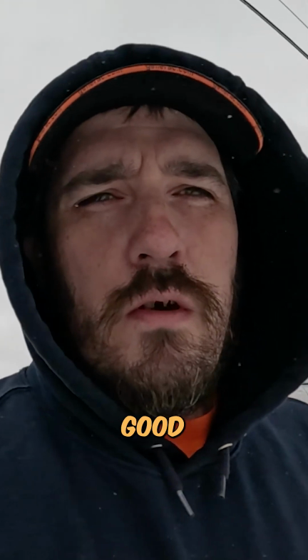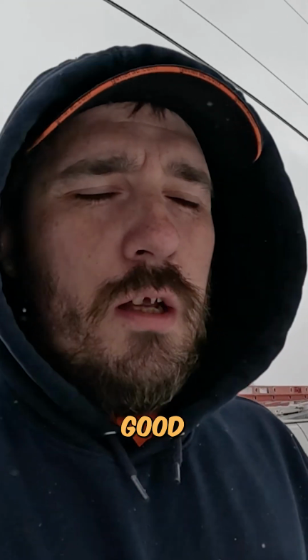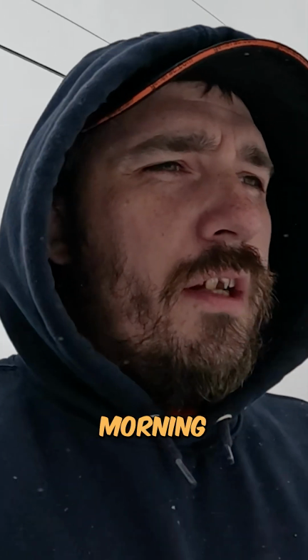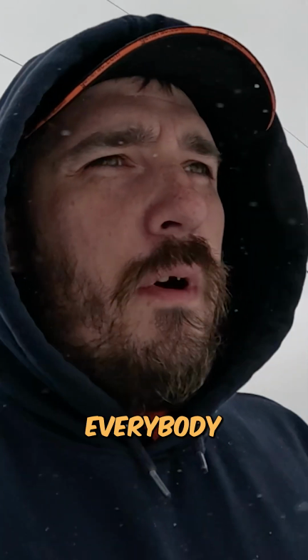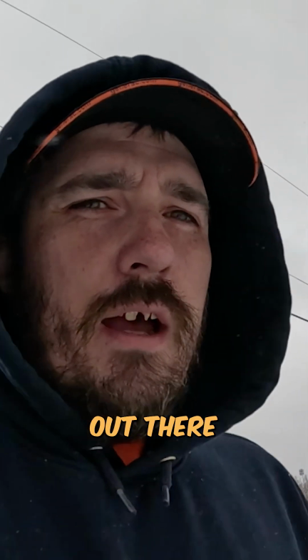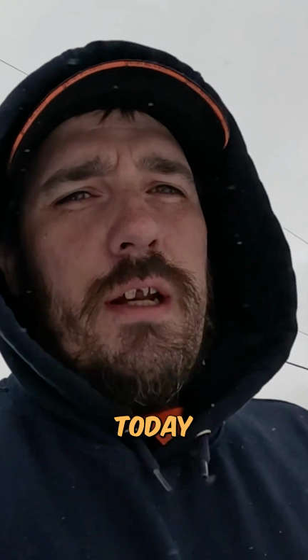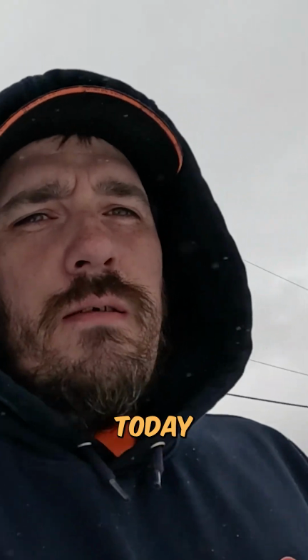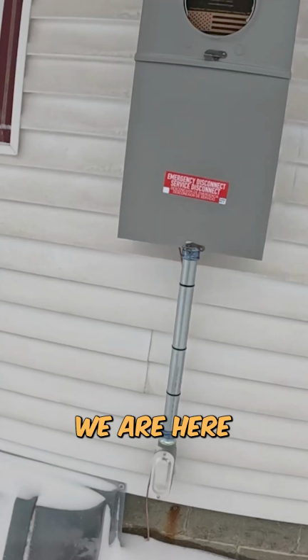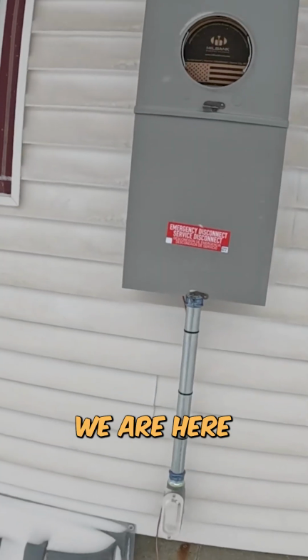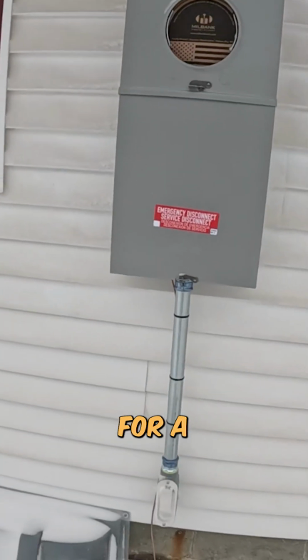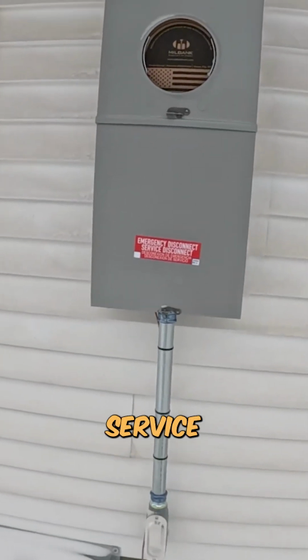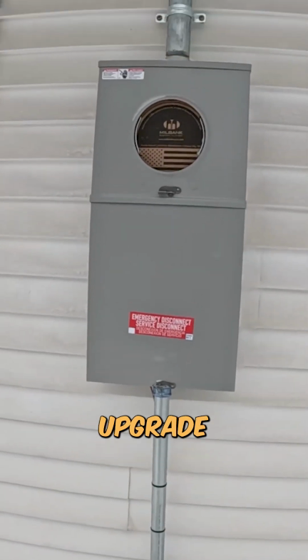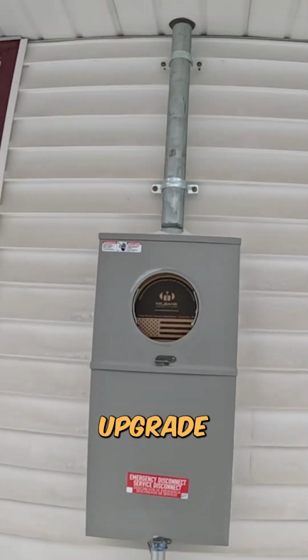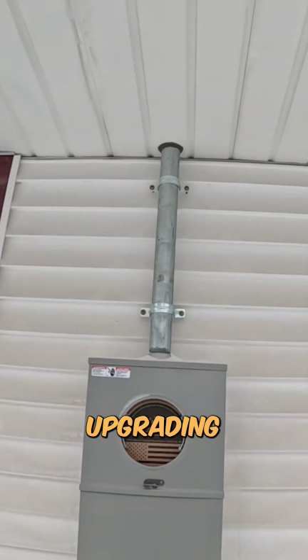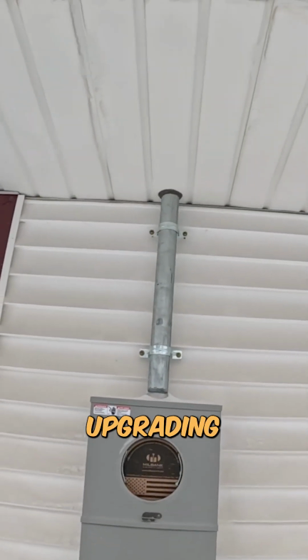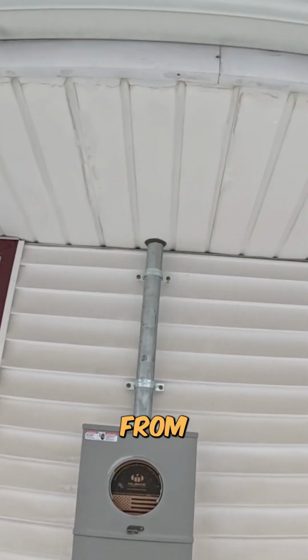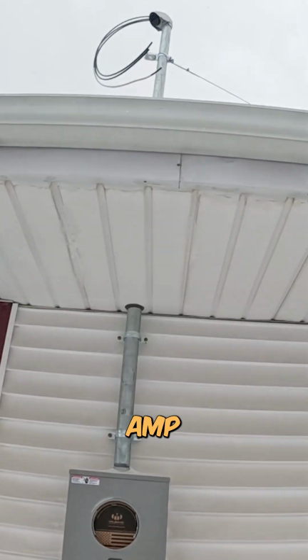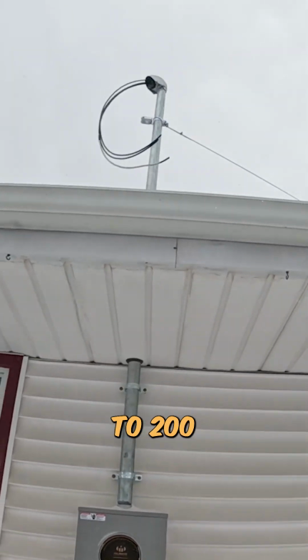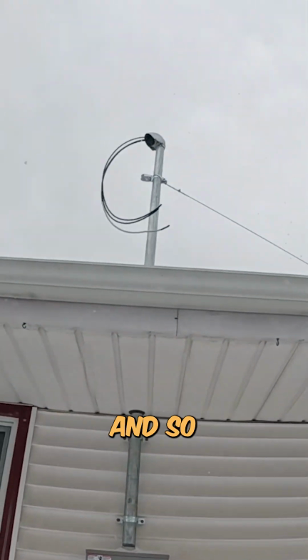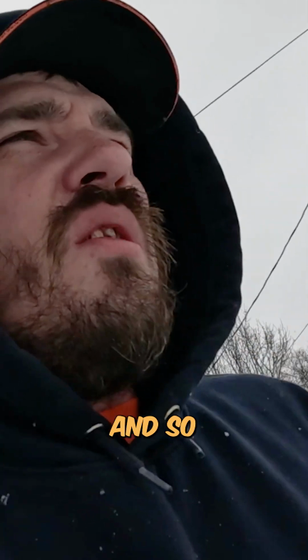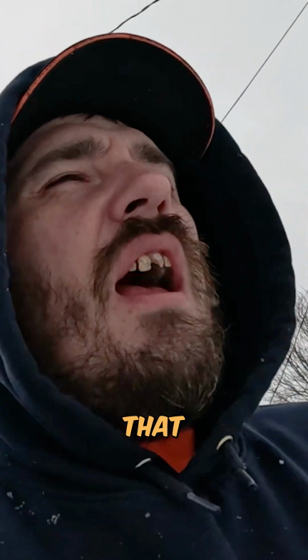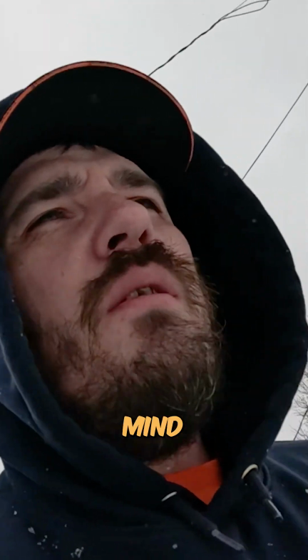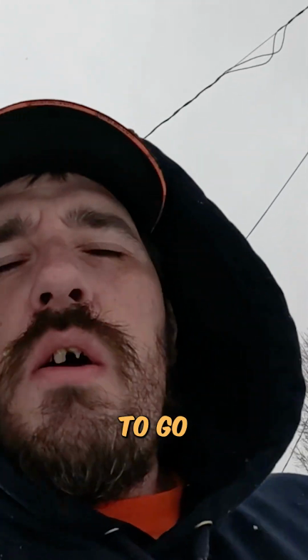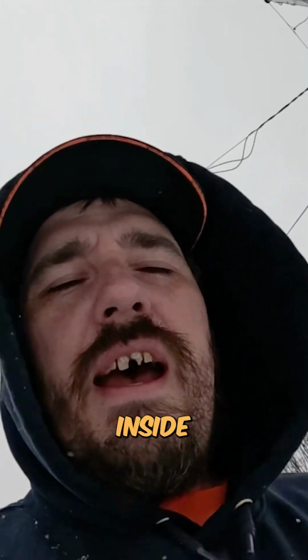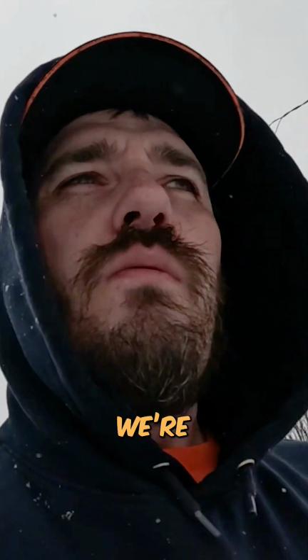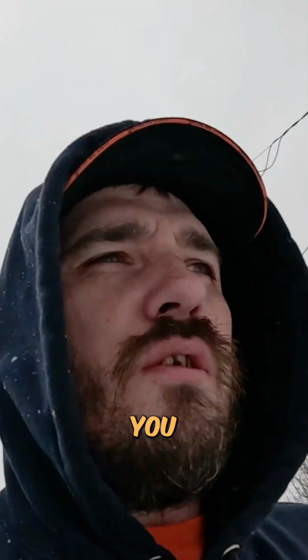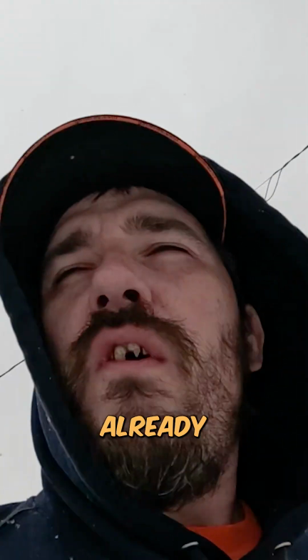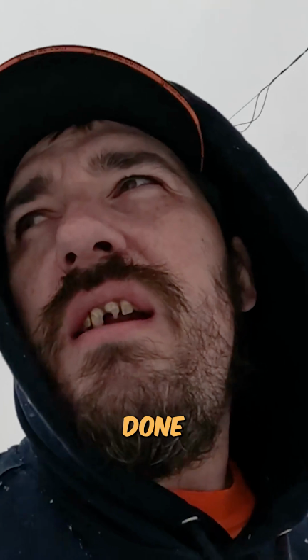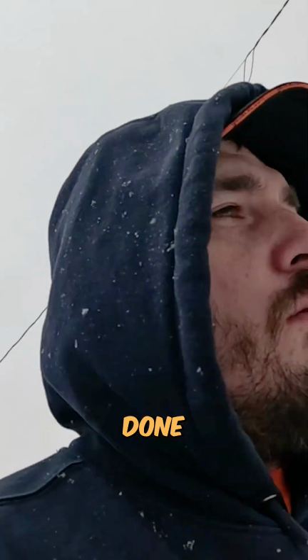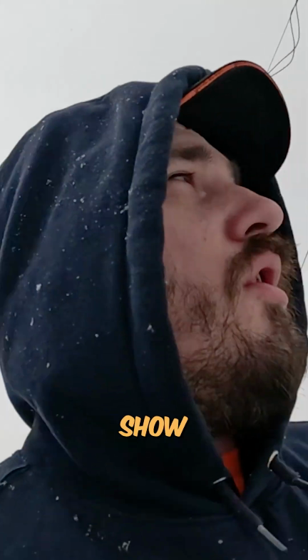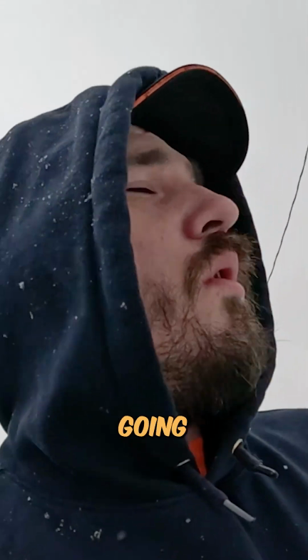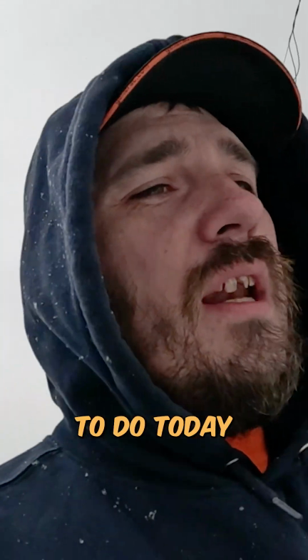Good morning to everybody out there today. We are here for a service upgrade — we're upgrading it from 100 amp to 100 amp. With that in mind, we're going to go inside and show you what we've already done and what we're going to do today.